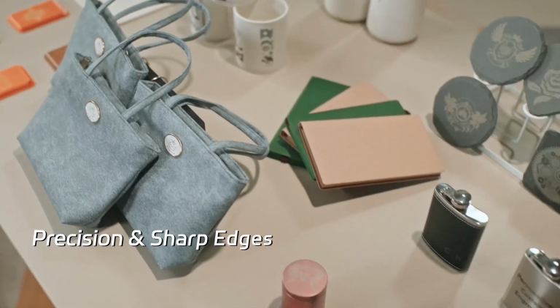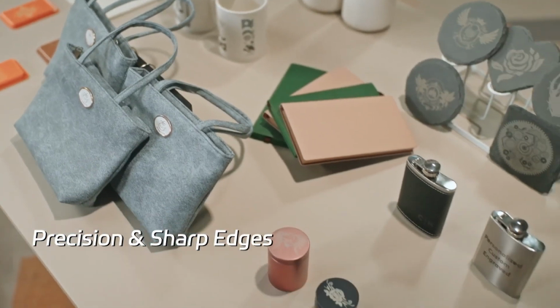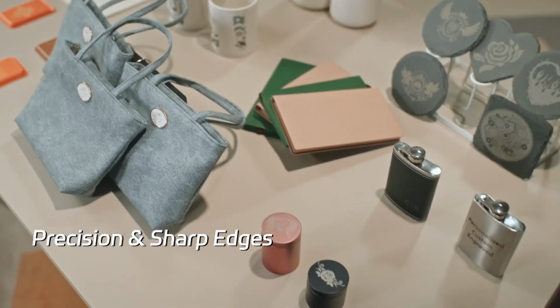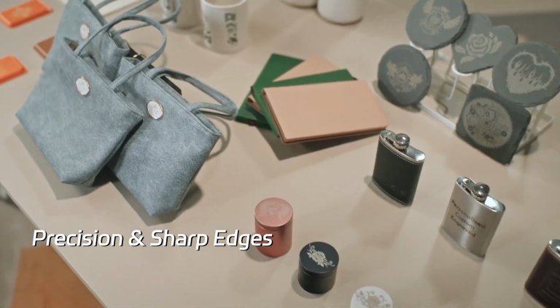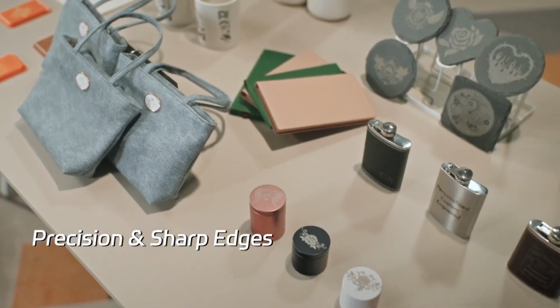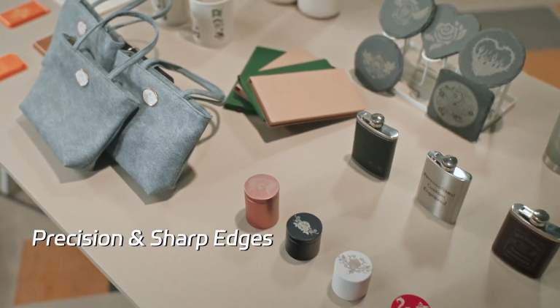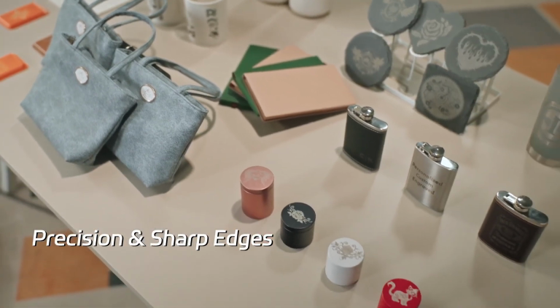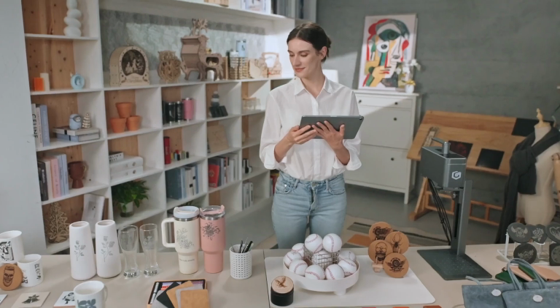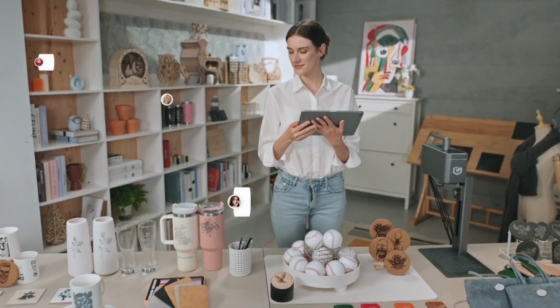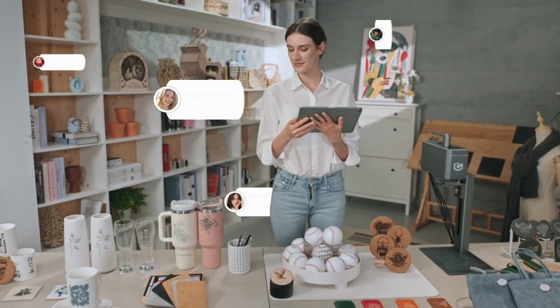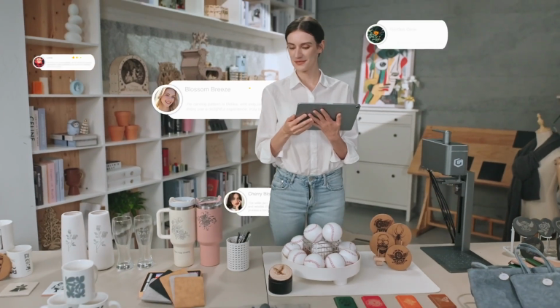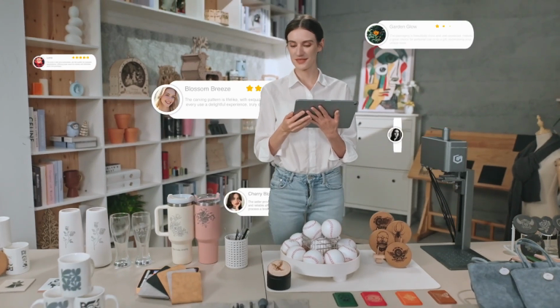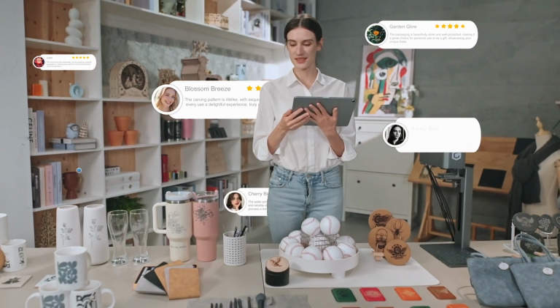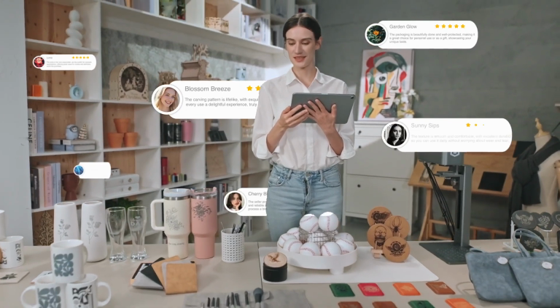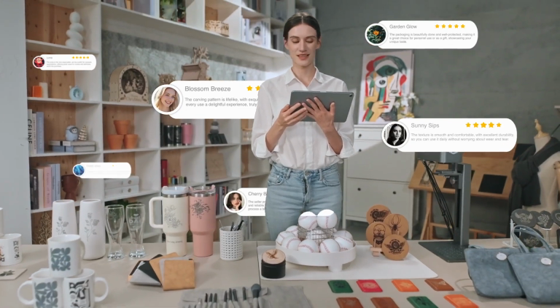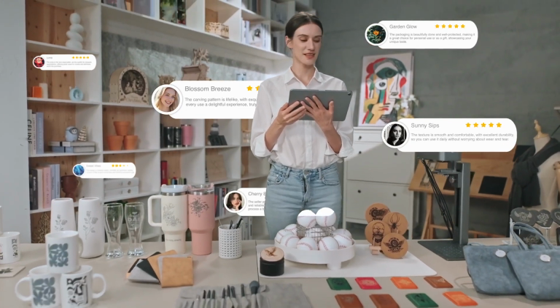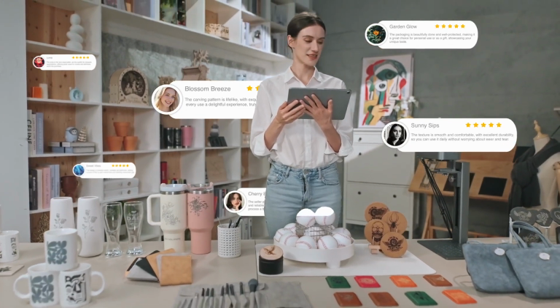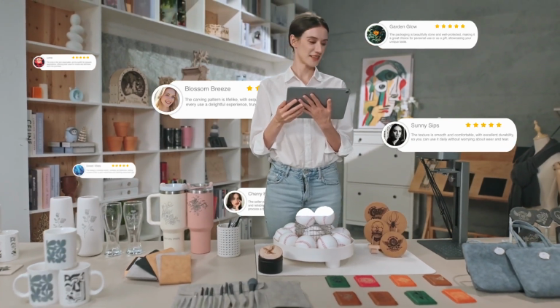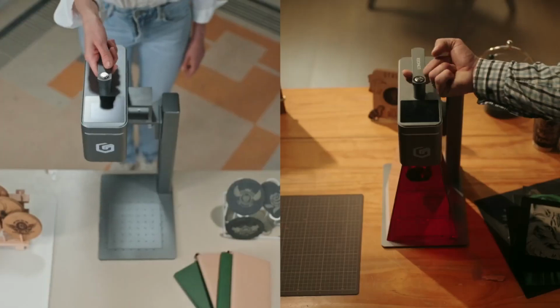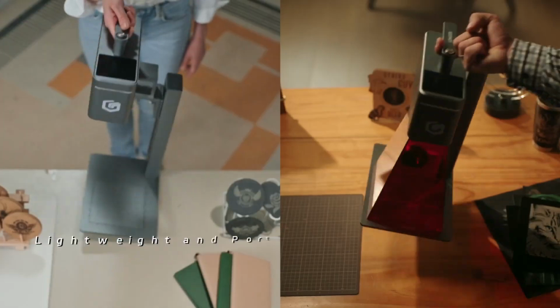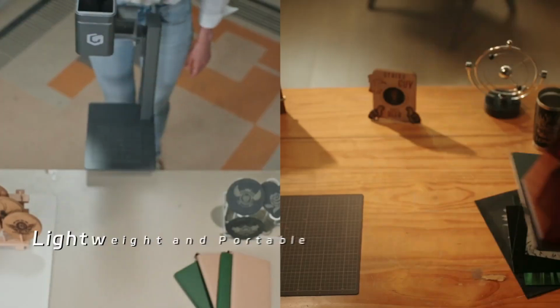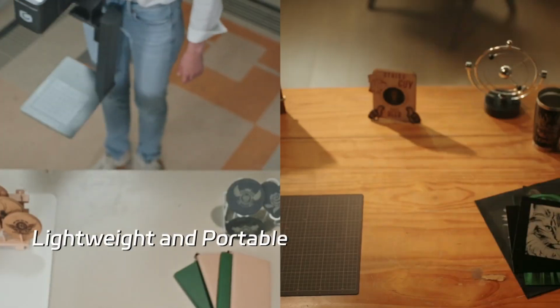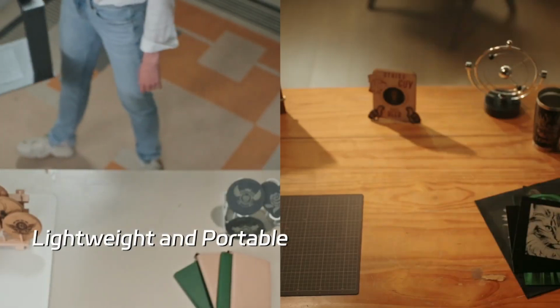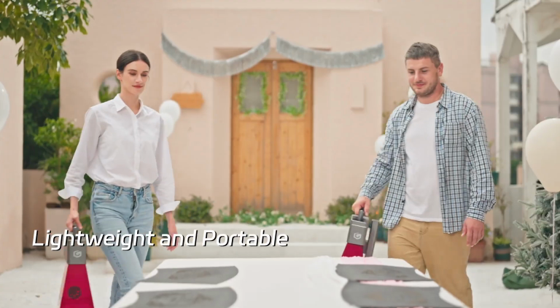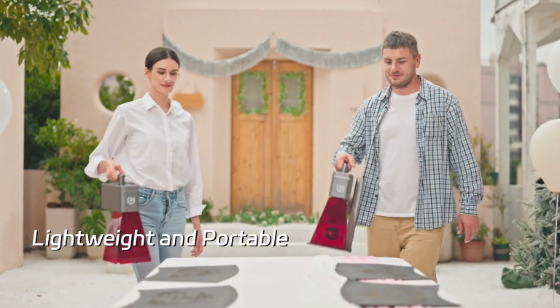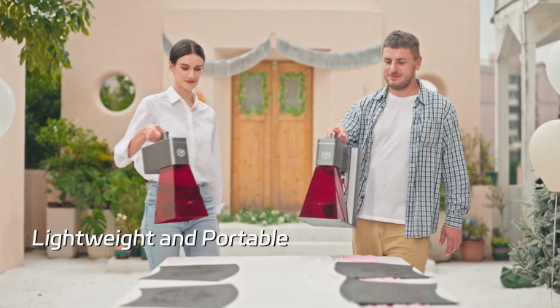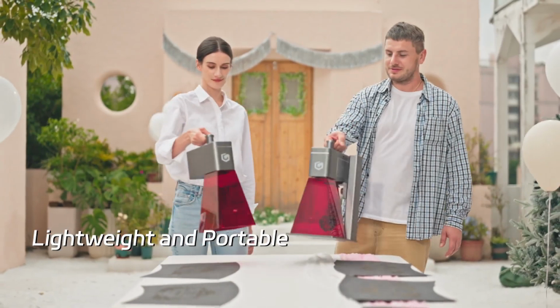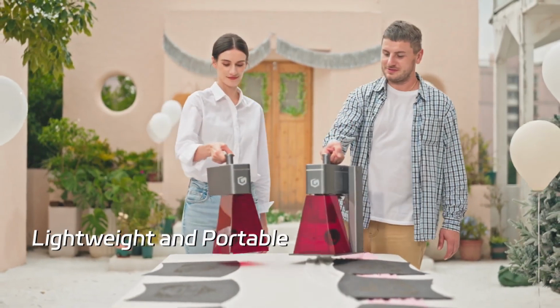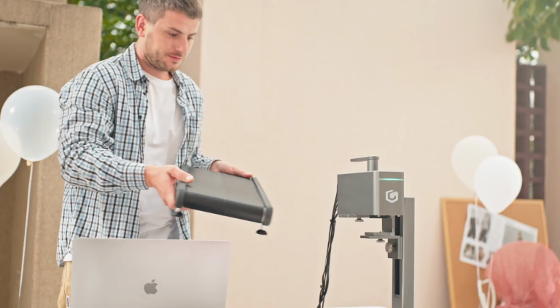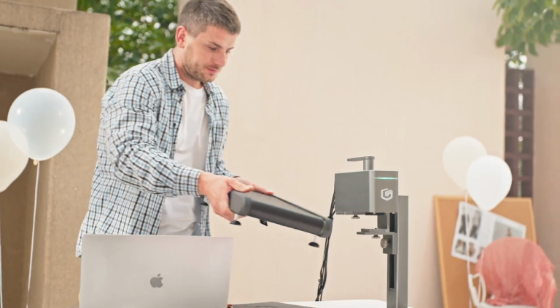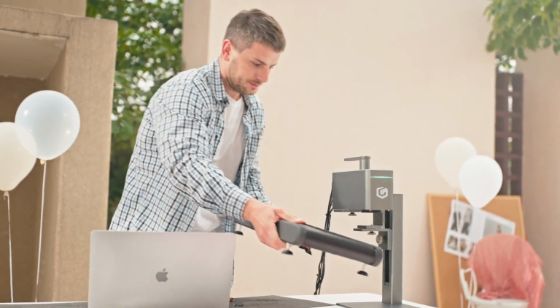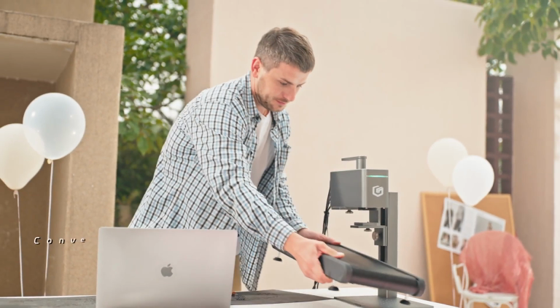Cut it, engrave it, and watch the money grow. NanoDuo turns your ideas into gold. Lightweight and portable, easy to carry for batch creations.